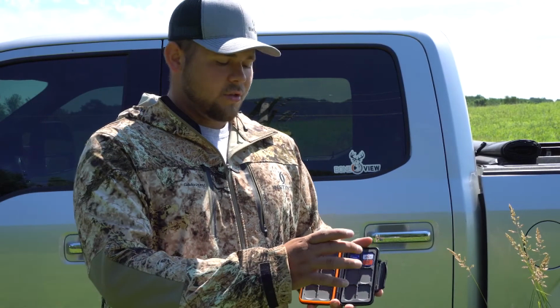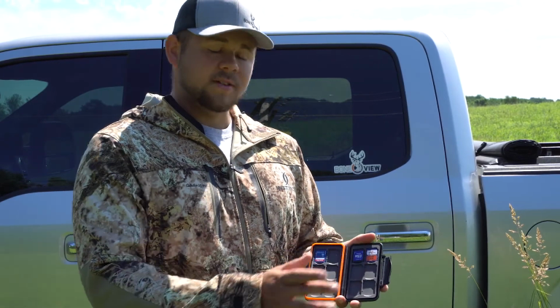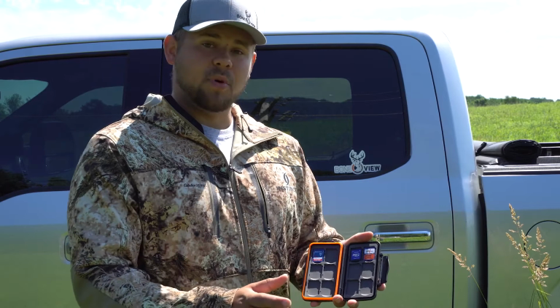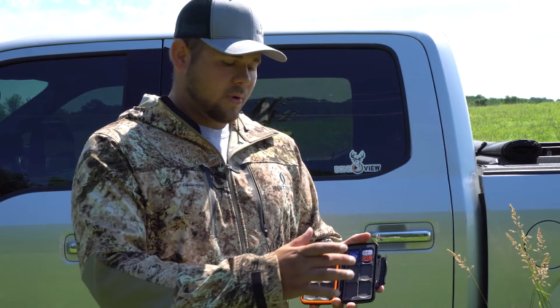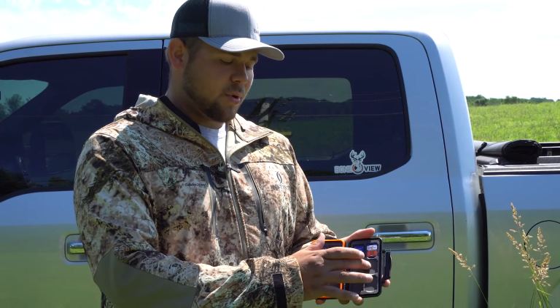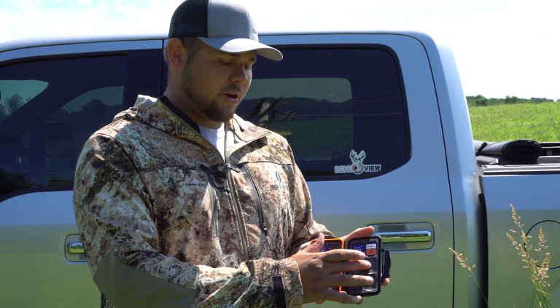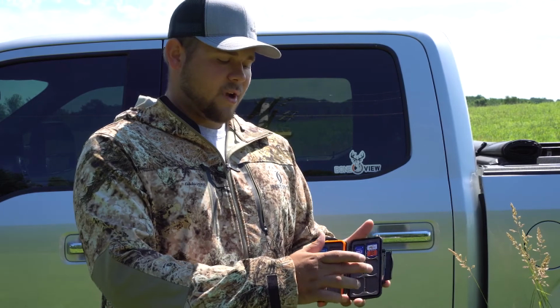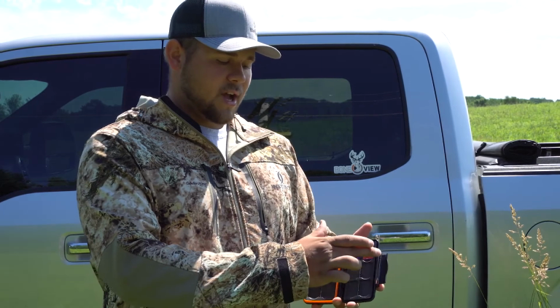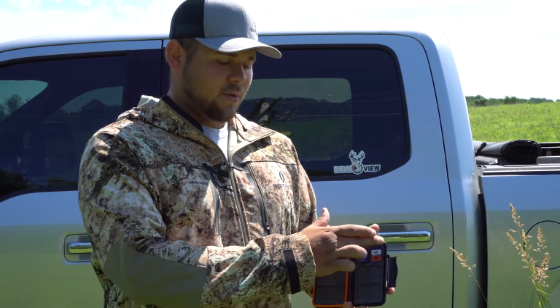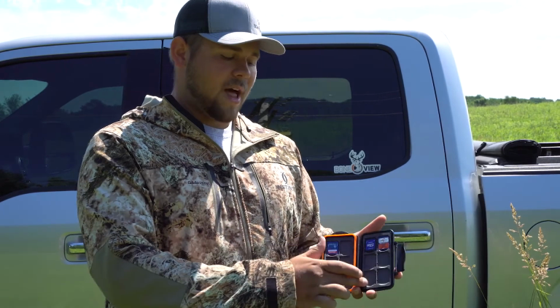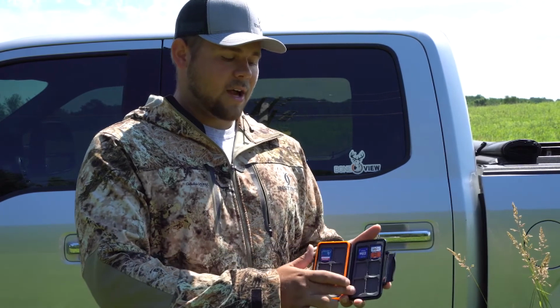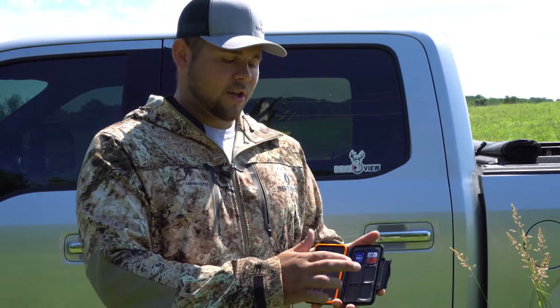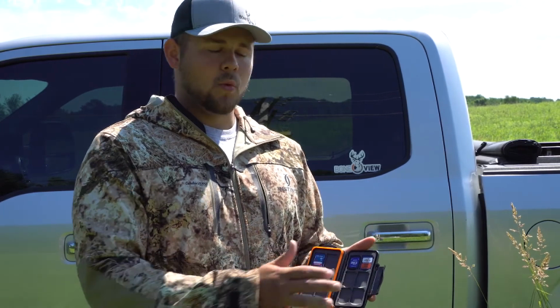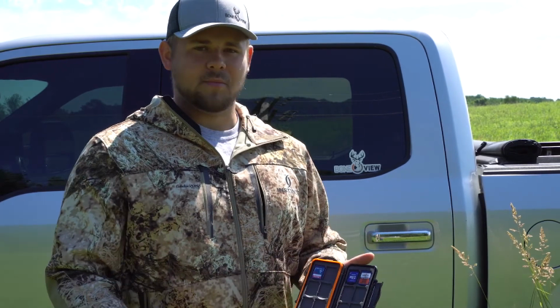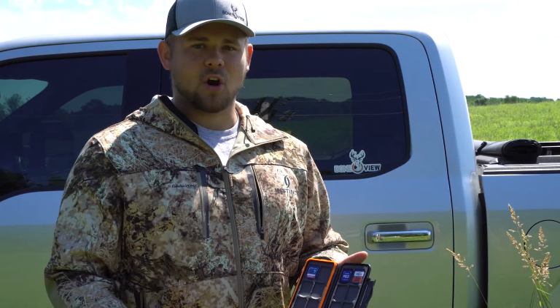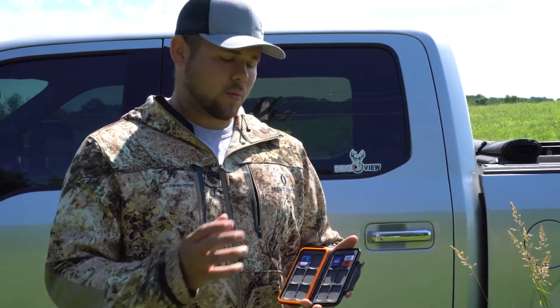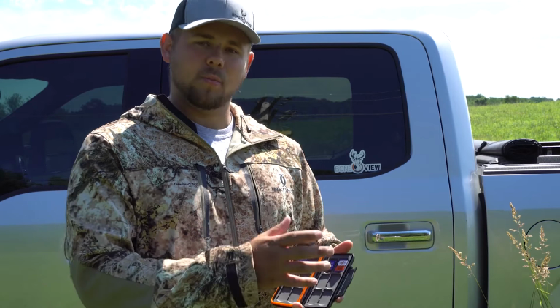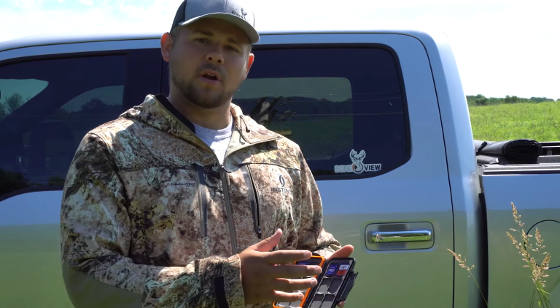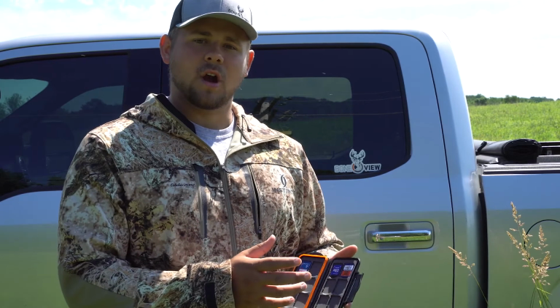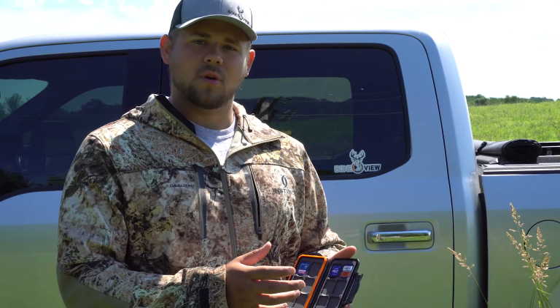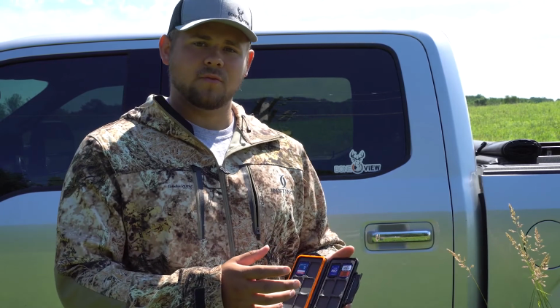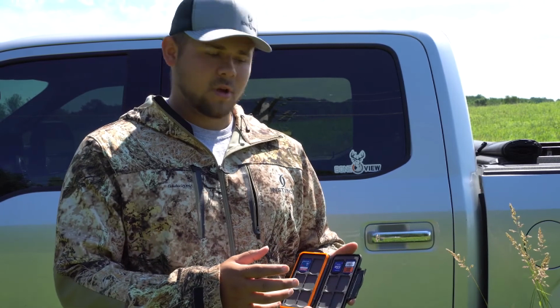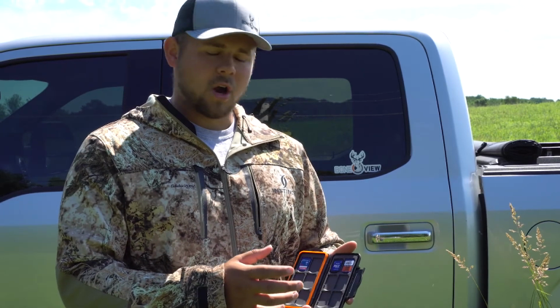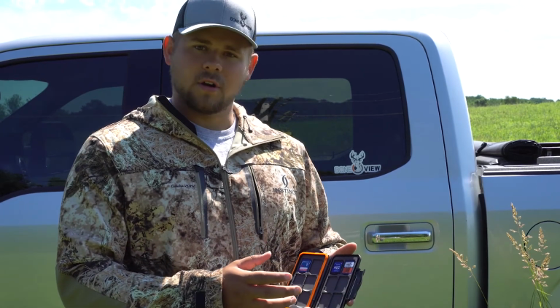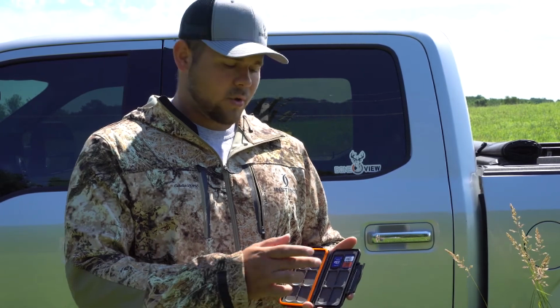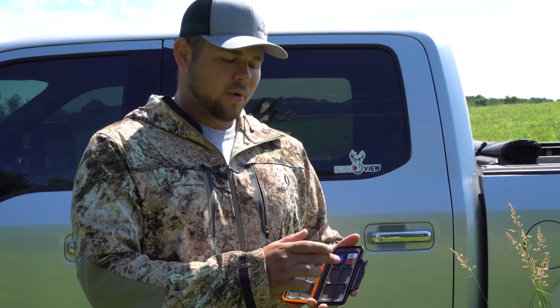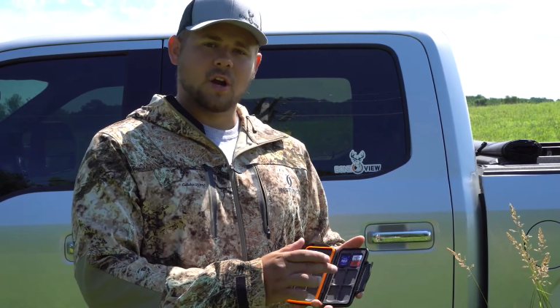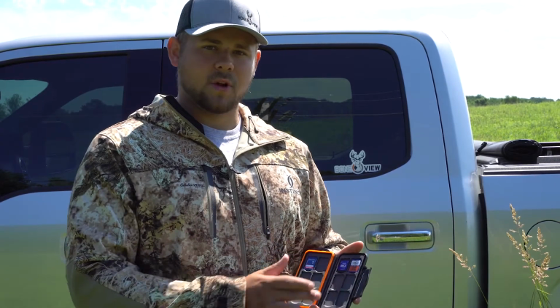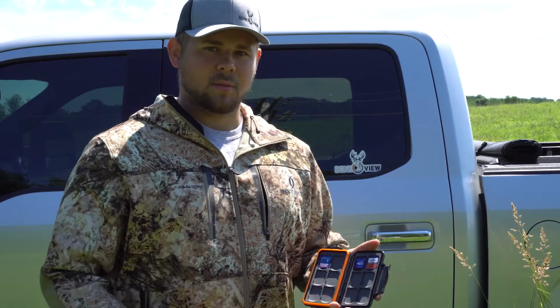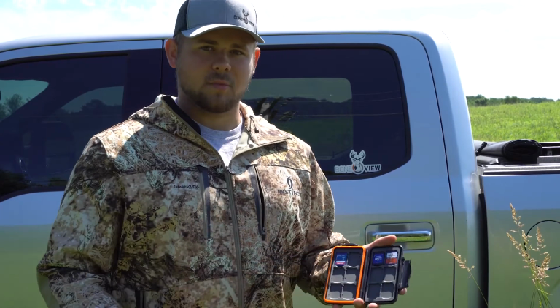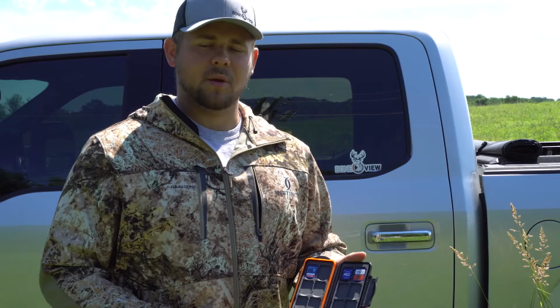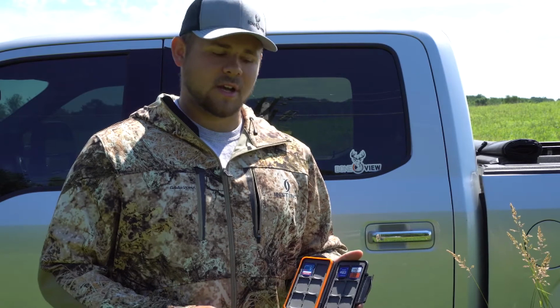The cards that we pull, we like to put in here on this right side with the black lining, and then we know when we get back home or when we go to put our cards into our Bone View card reader, we know which cards we're going to be able to see our big buck picks on.